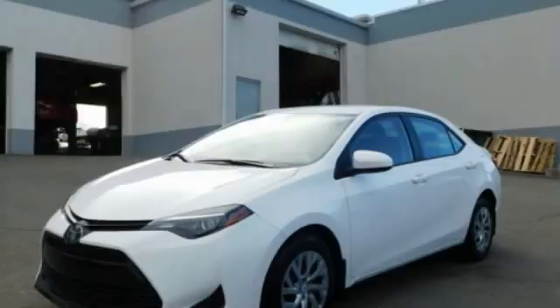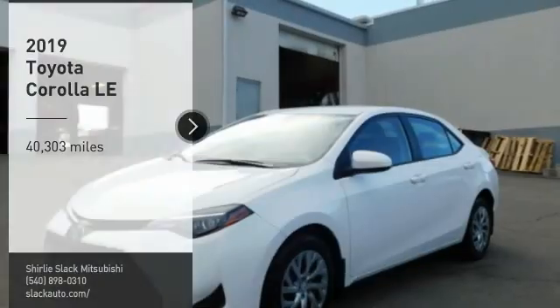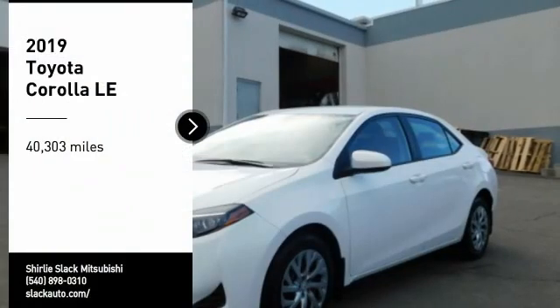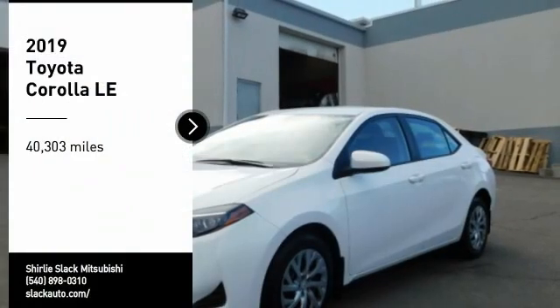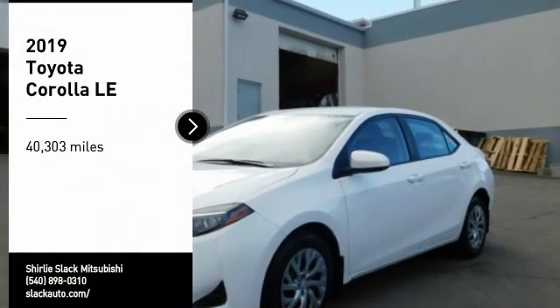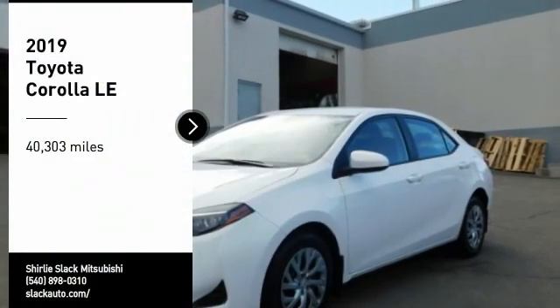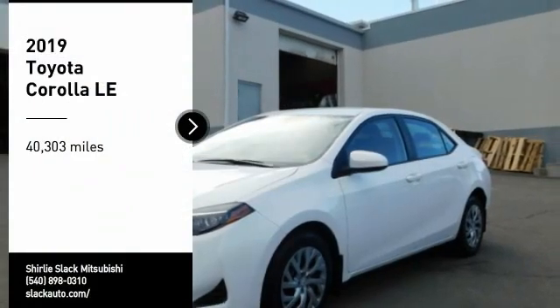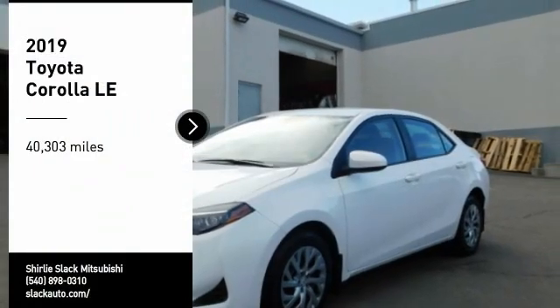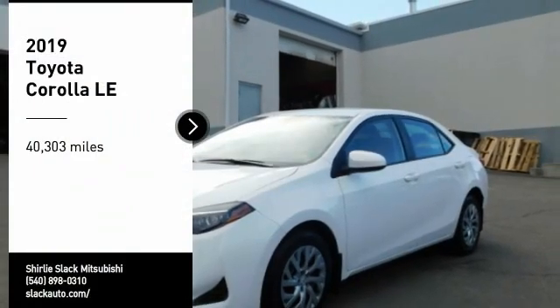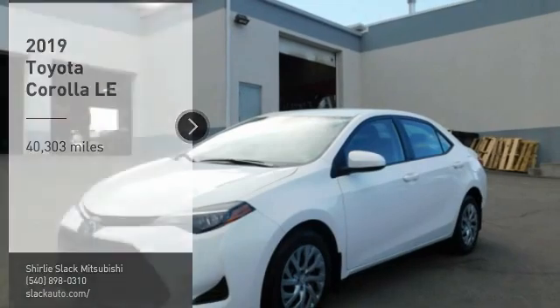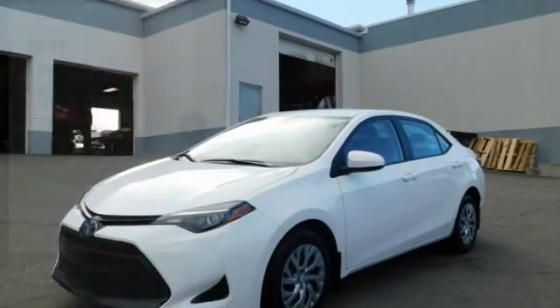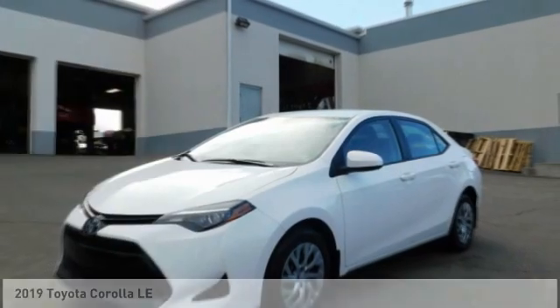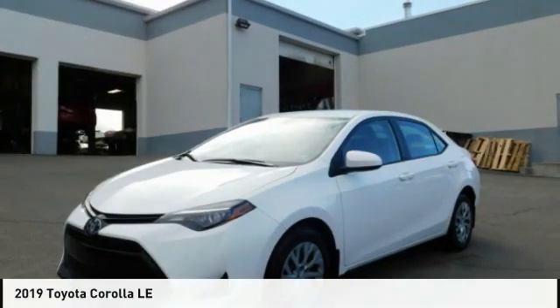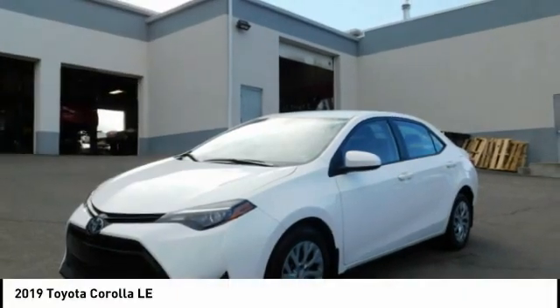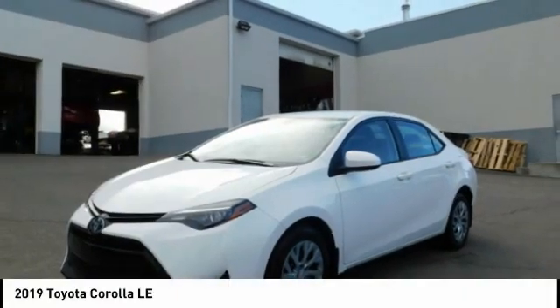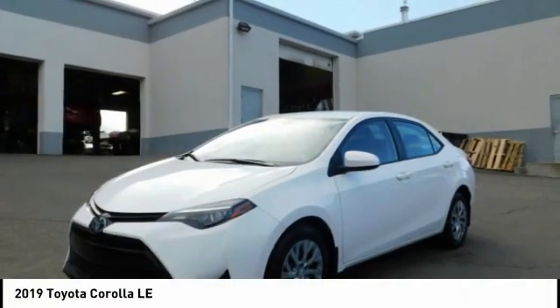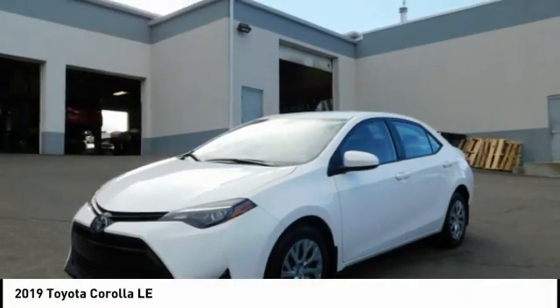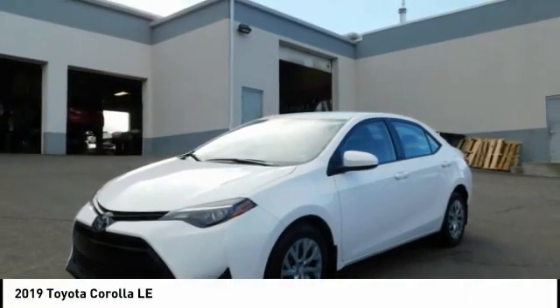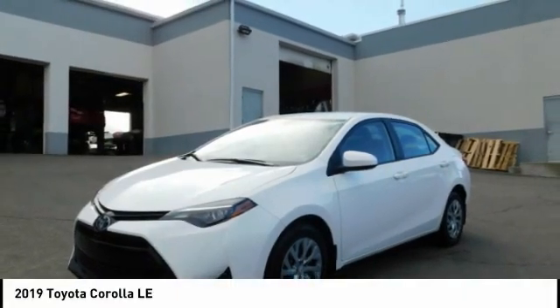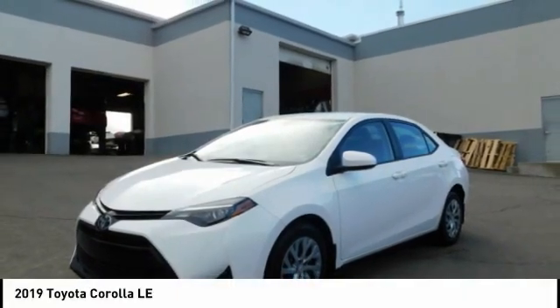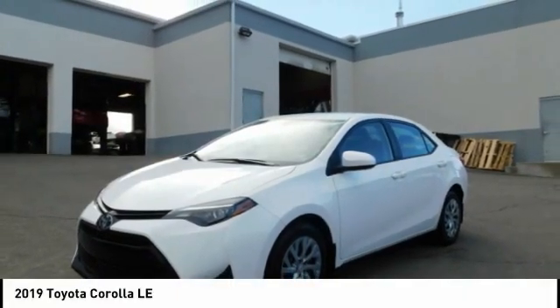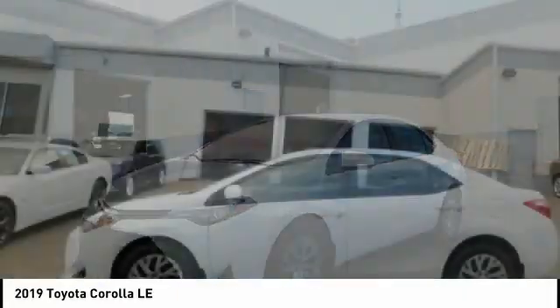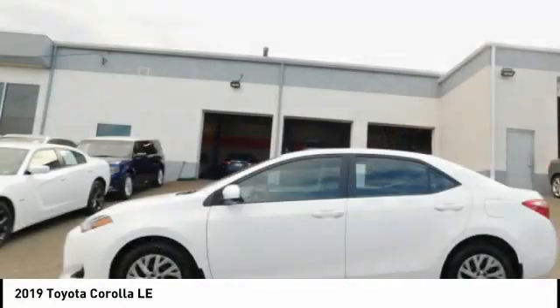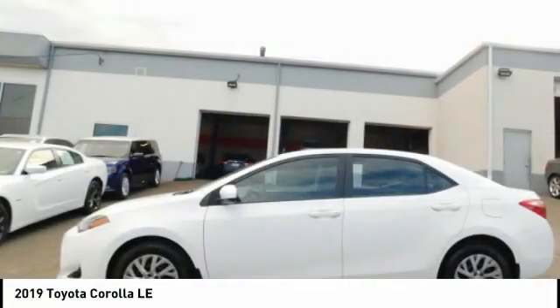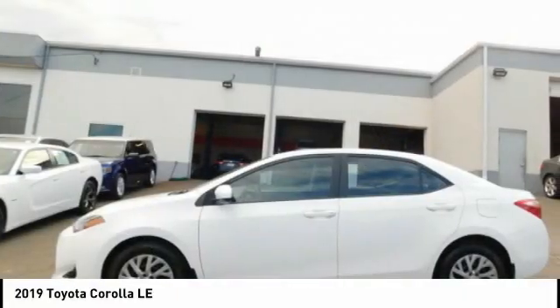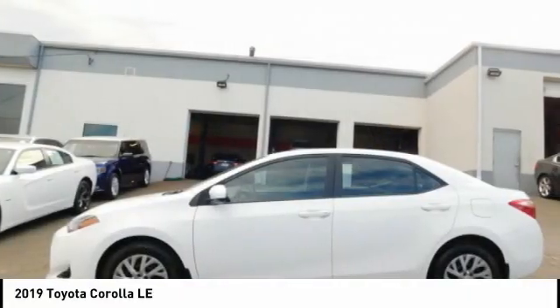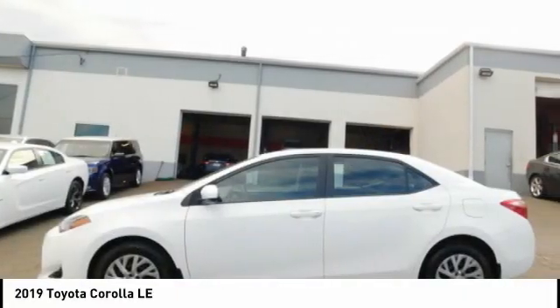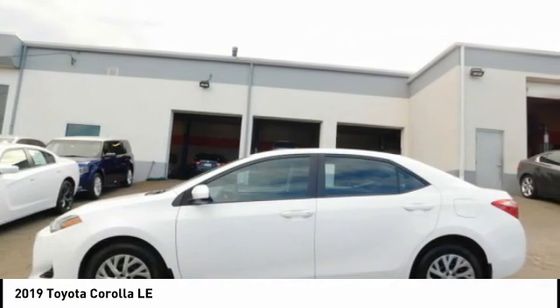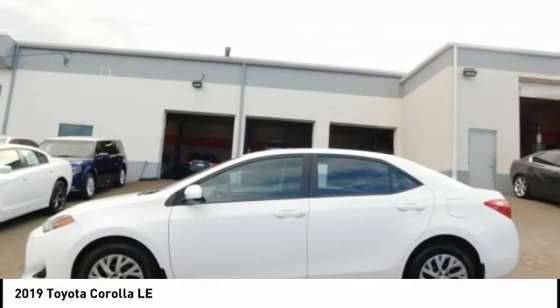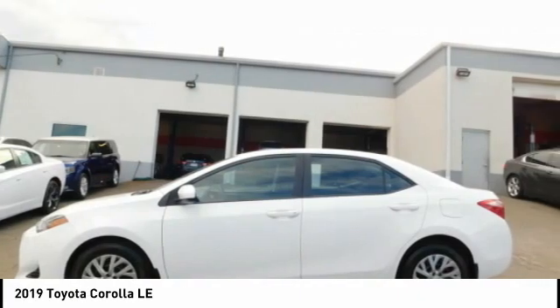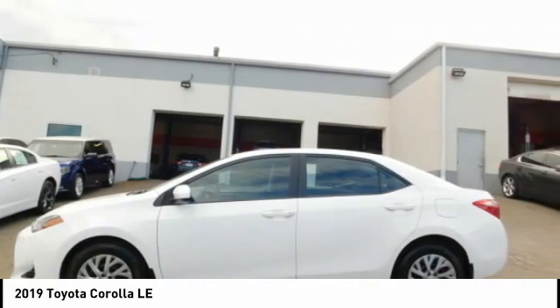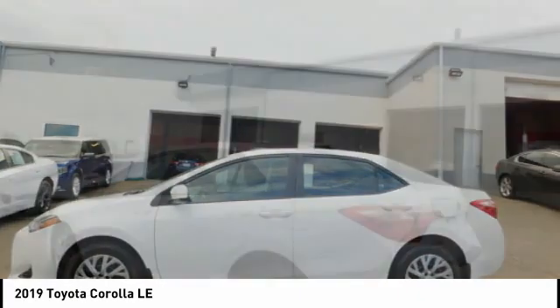Stop by and take a look at the 2019 Corolla. The Corolla is still a great option for those who want dependability, comfort, and value.